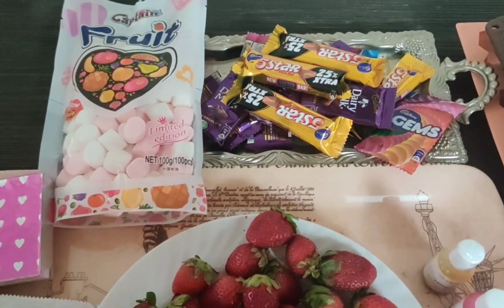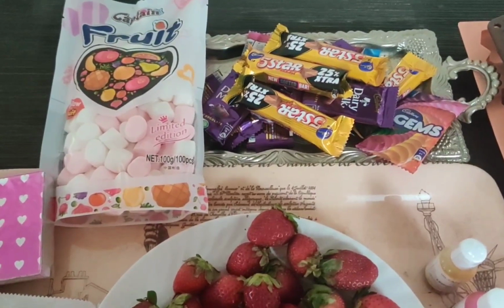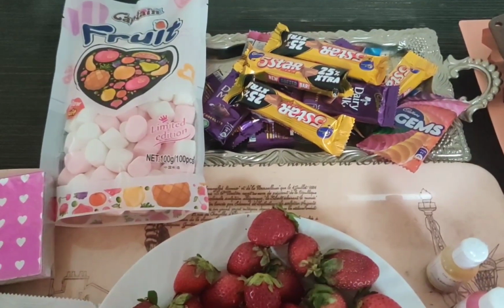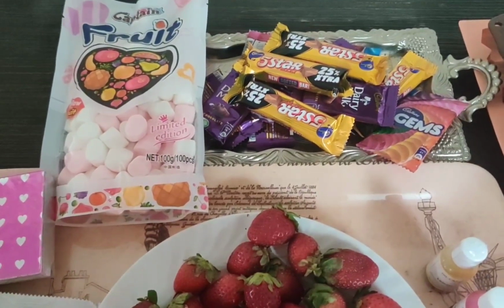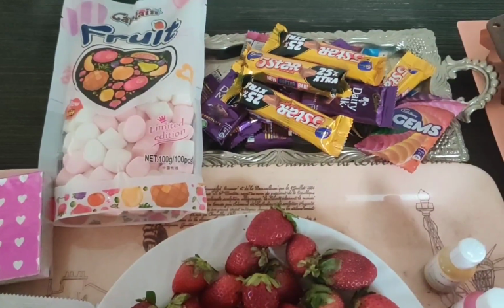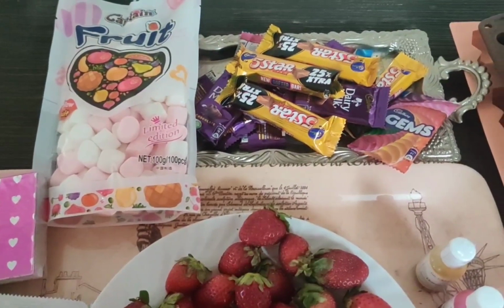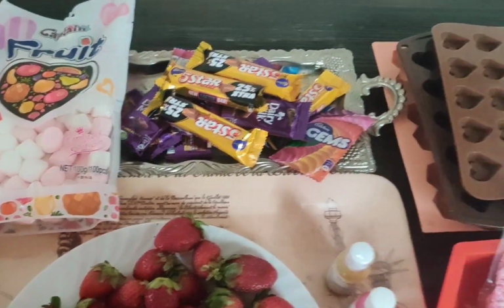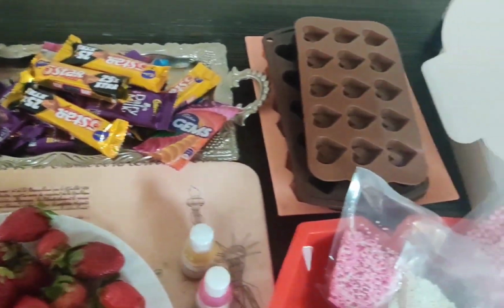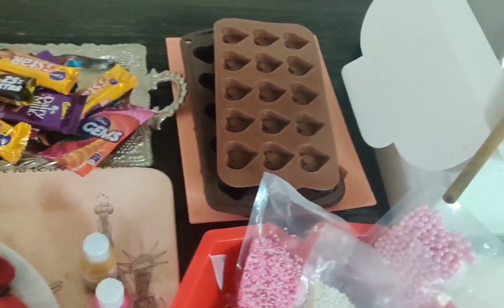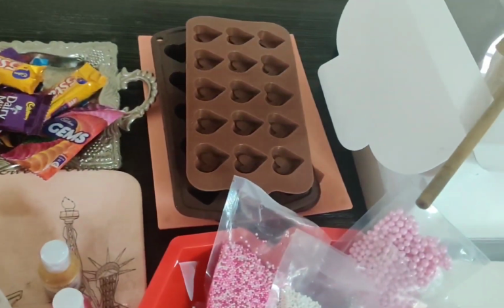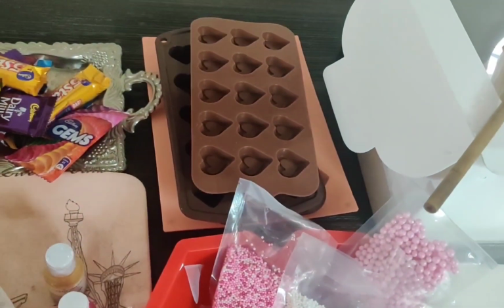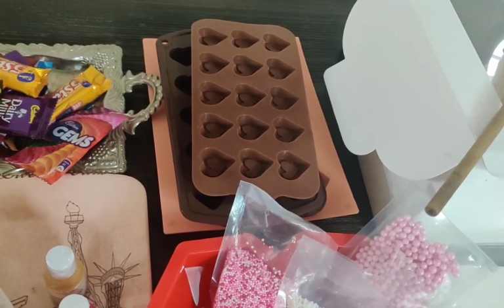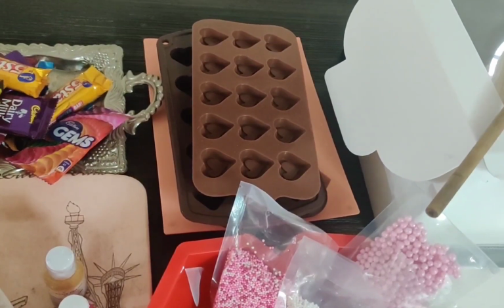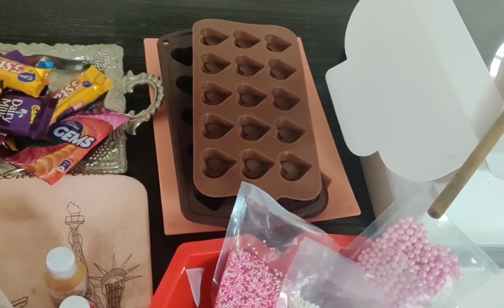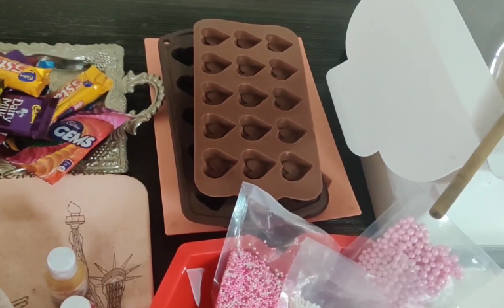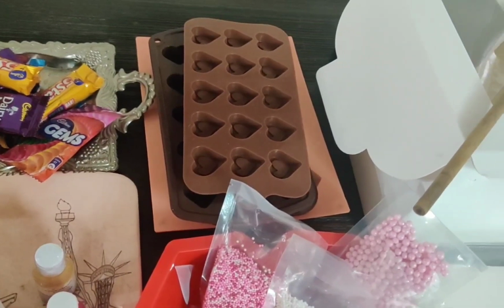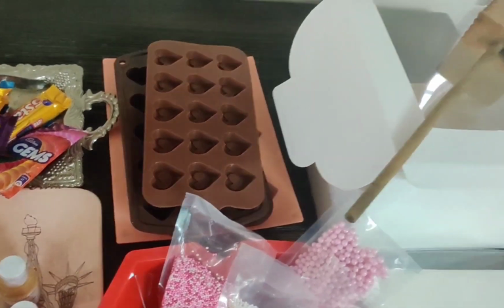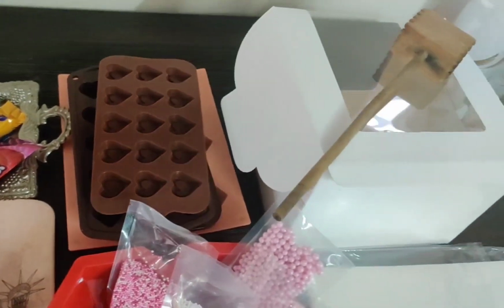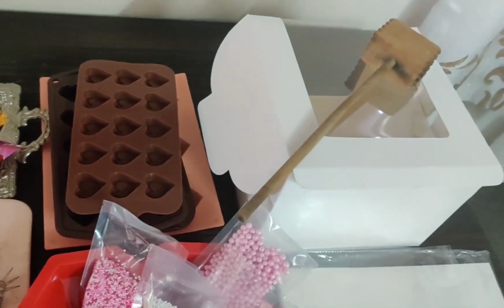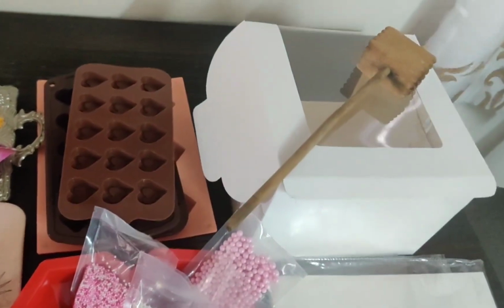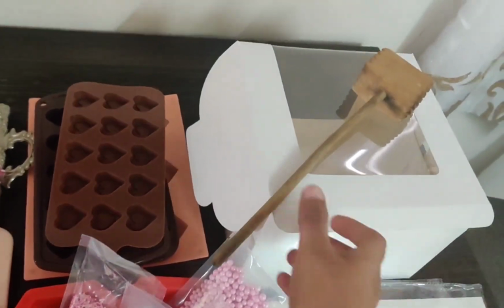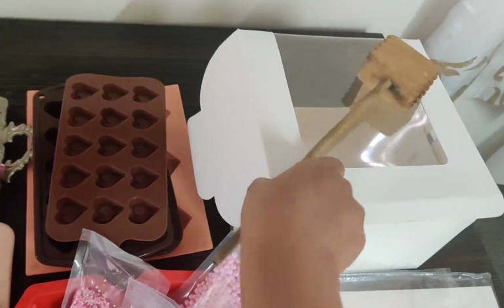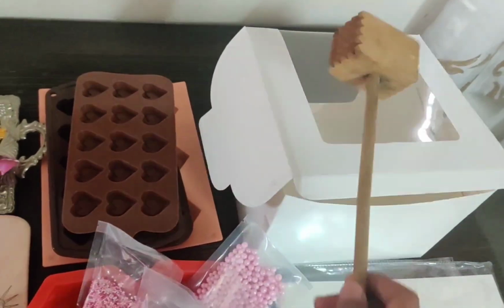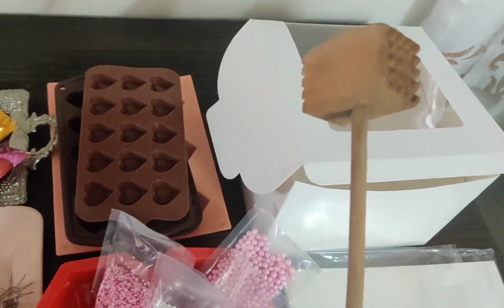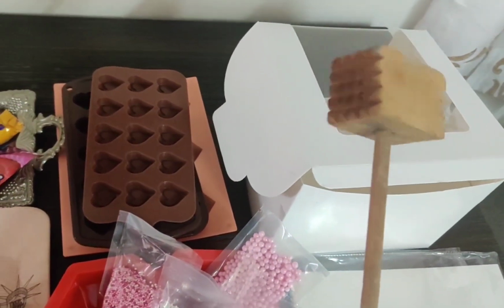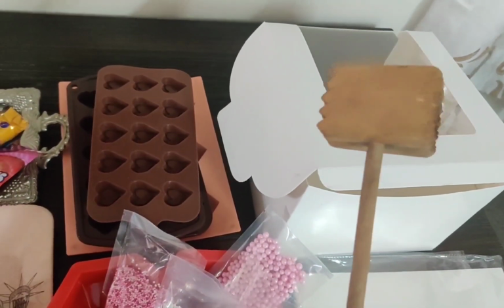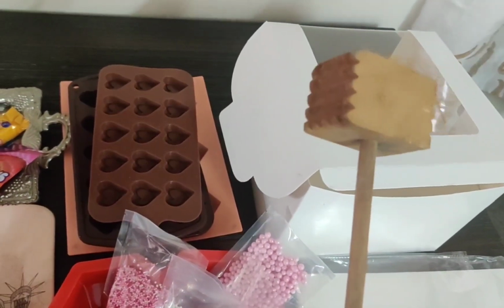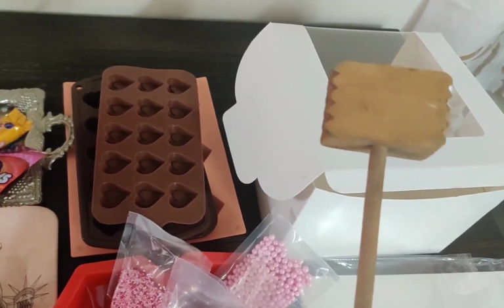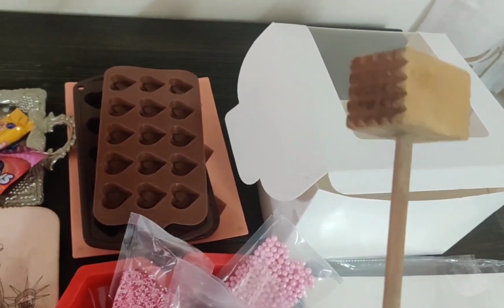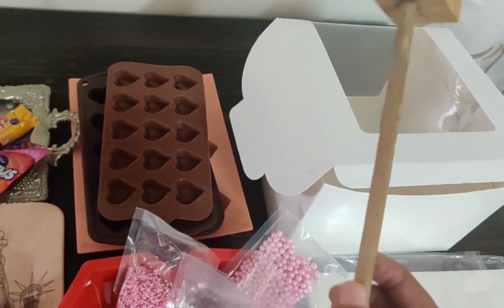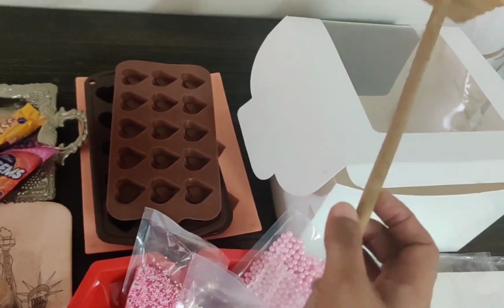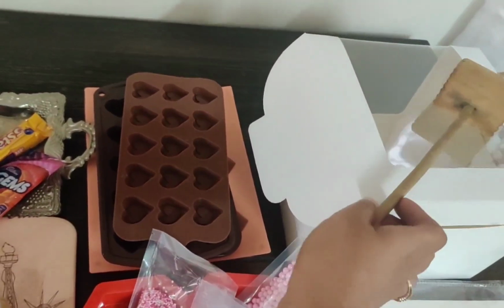Besides these, we will add some molds, hammer and wrapping paper. If you want to use a box, you can also use a box. Parchment paper, so that chocolate doesn't stick to the plate.